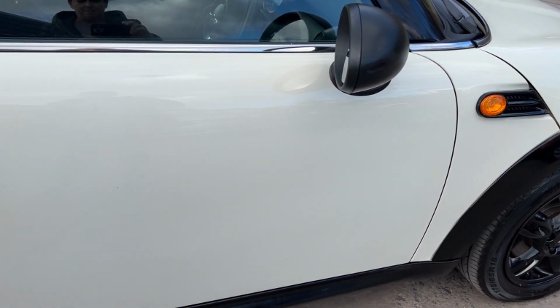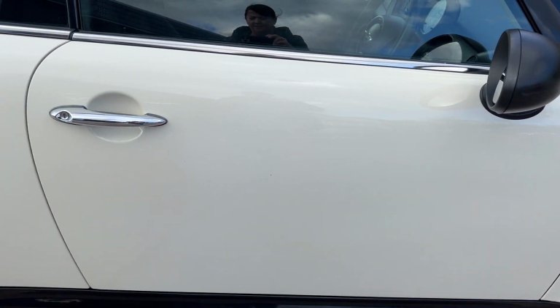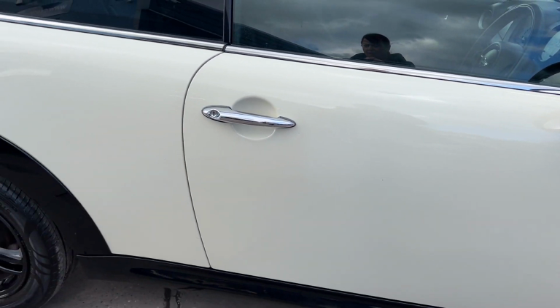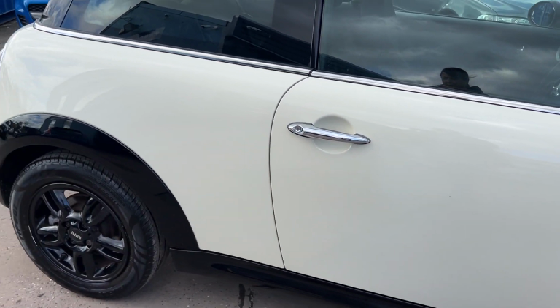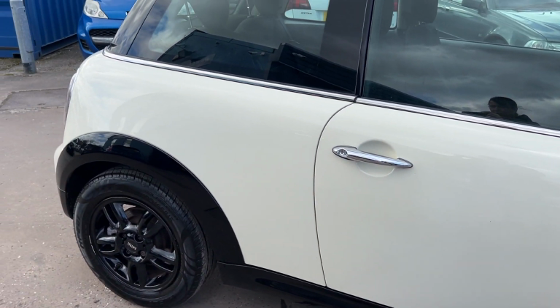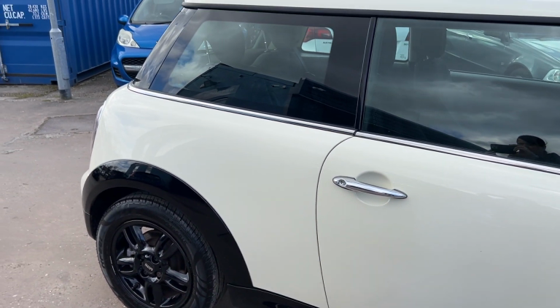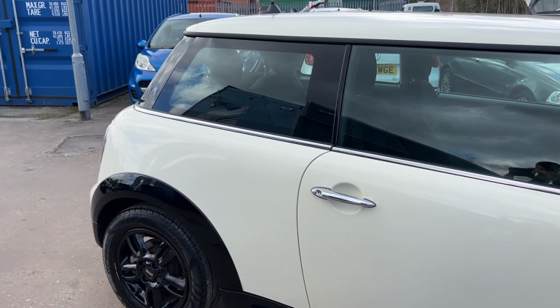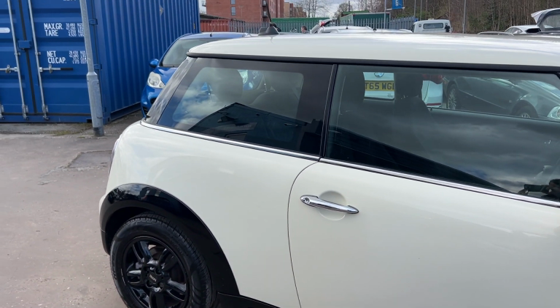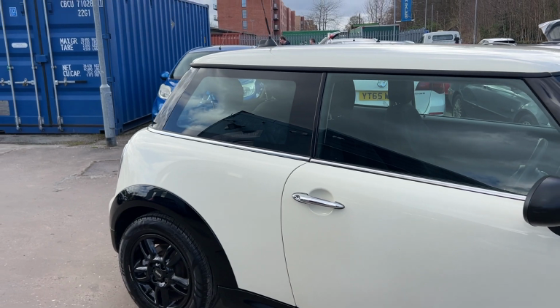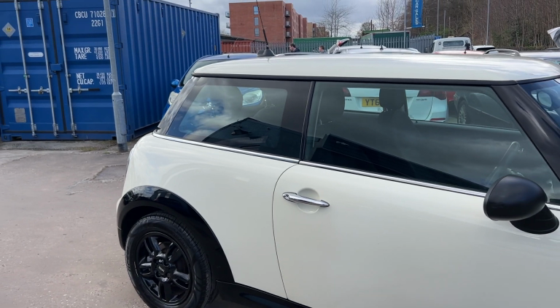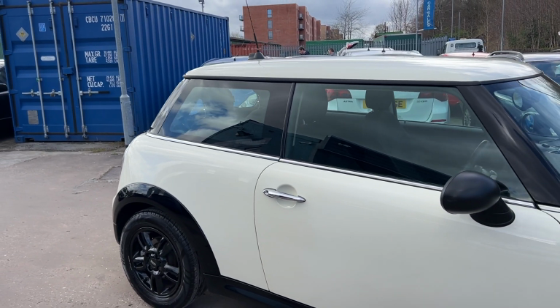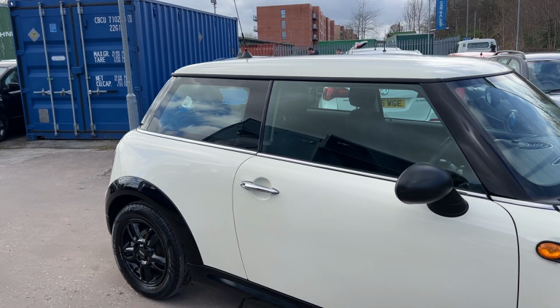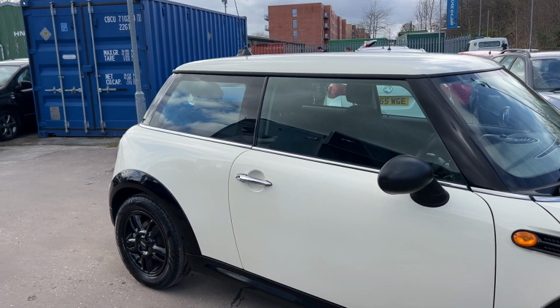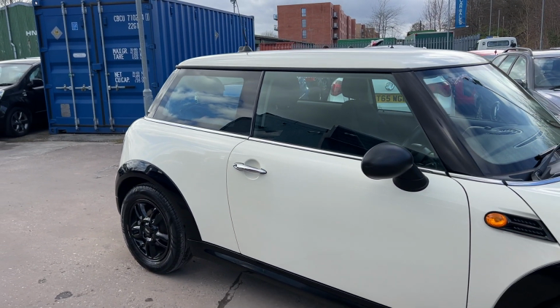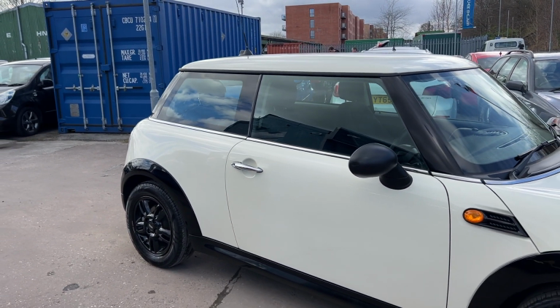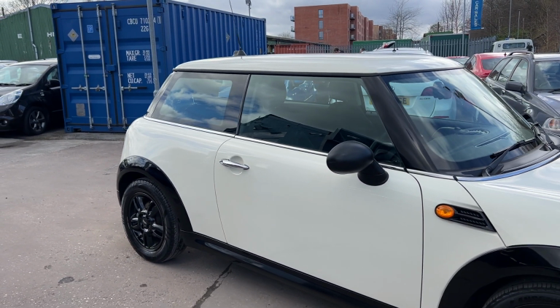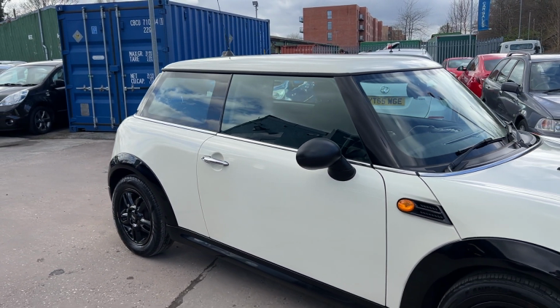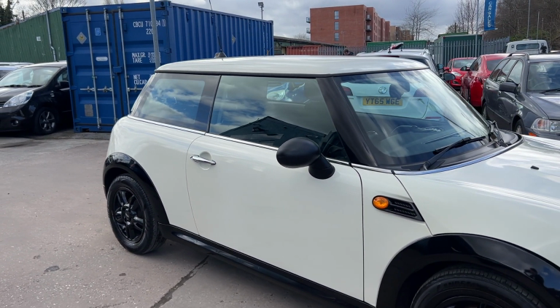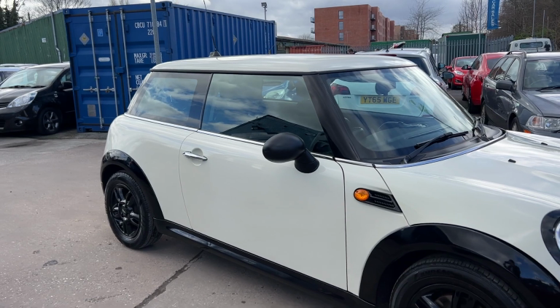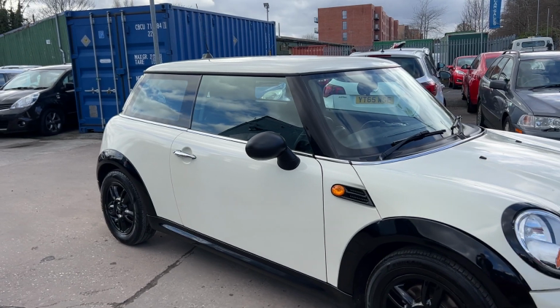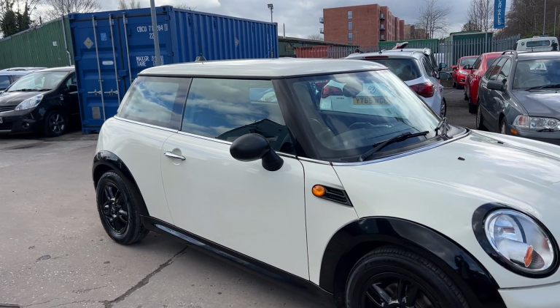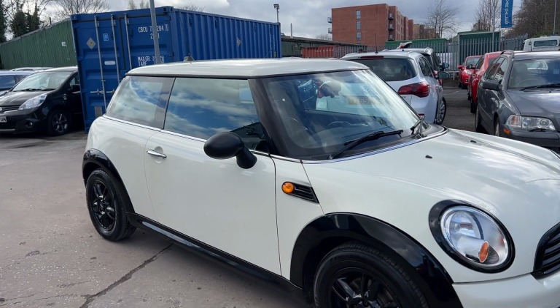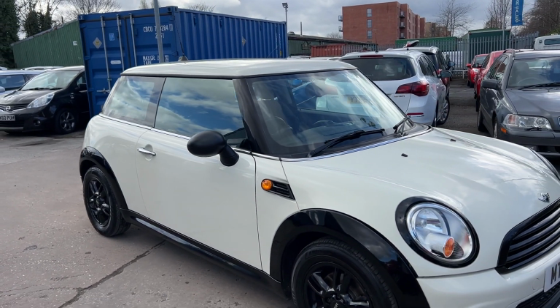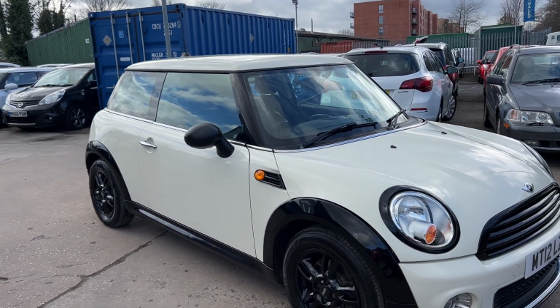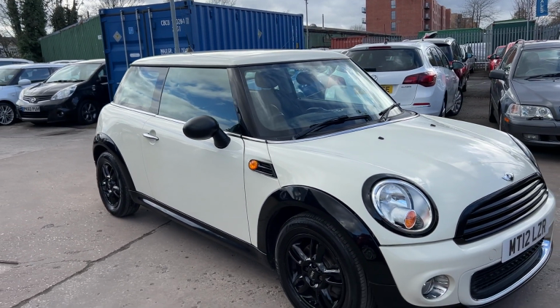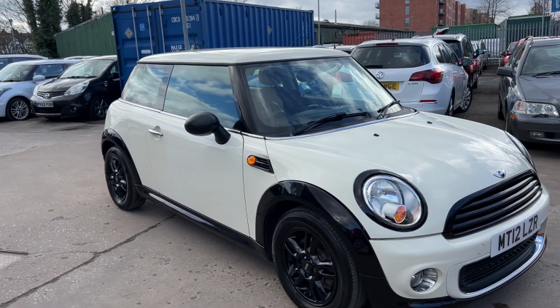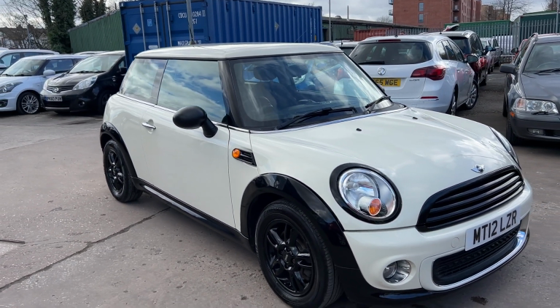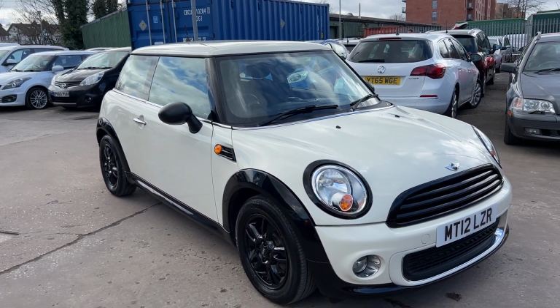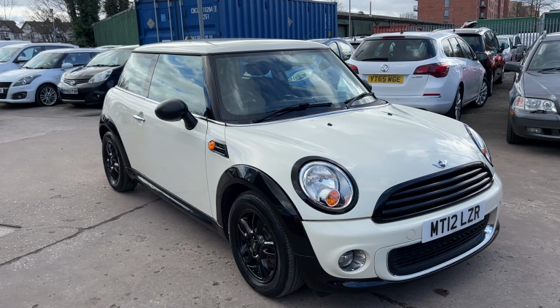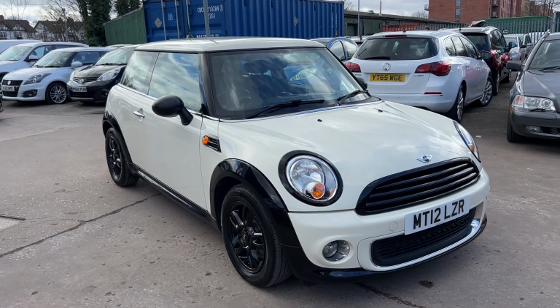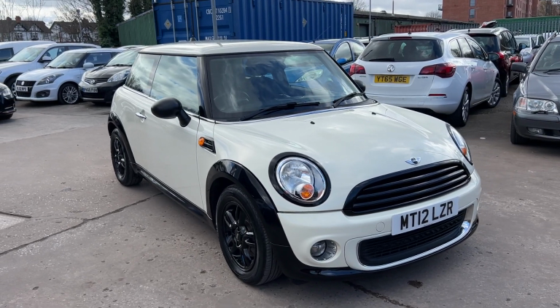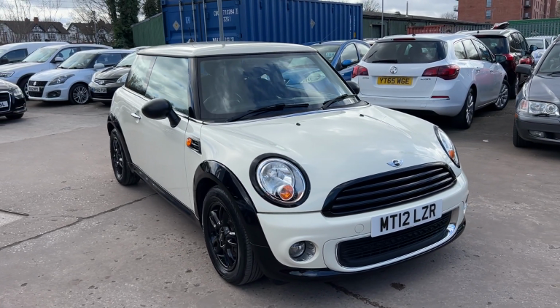We'll MOT and service the car for you when it's sold. Part exchange is welcome. Finance is available via our online calculator. The car's been HPI and mileage checked, and we also include a free 12-month AA membership. That's available at Cantilever Car Centre.